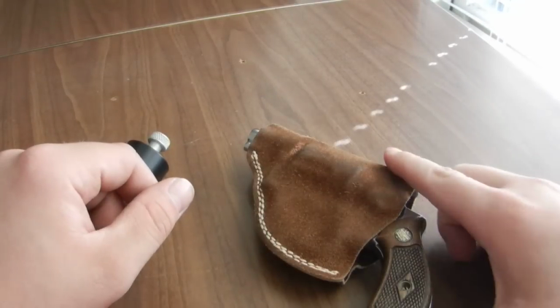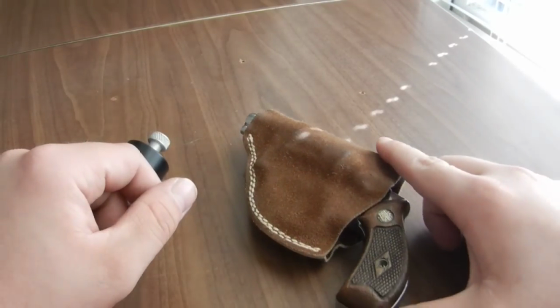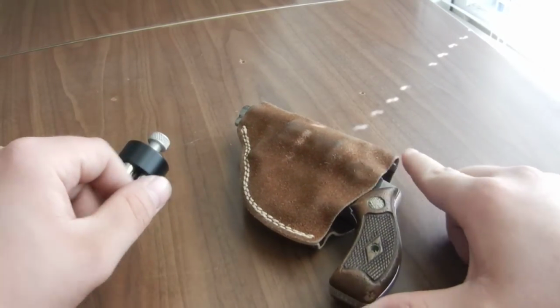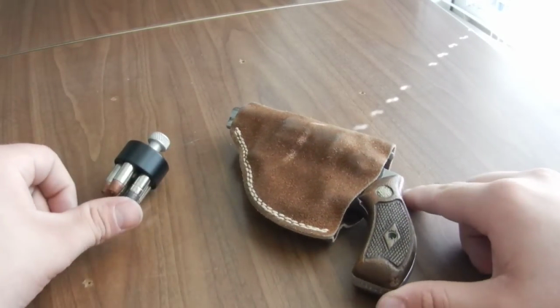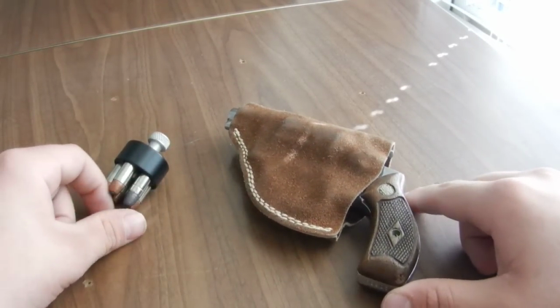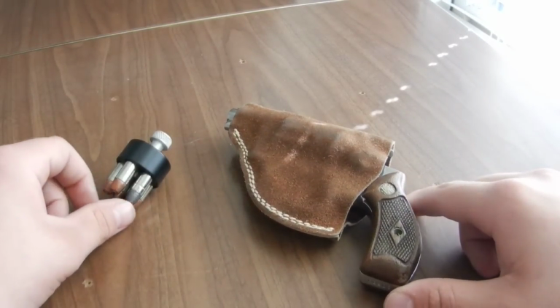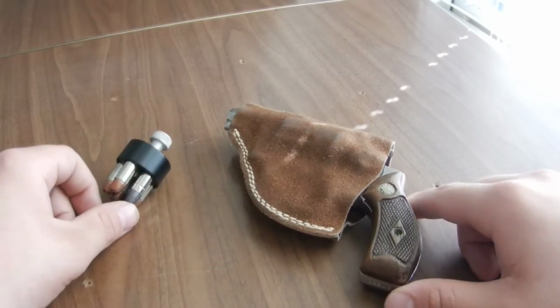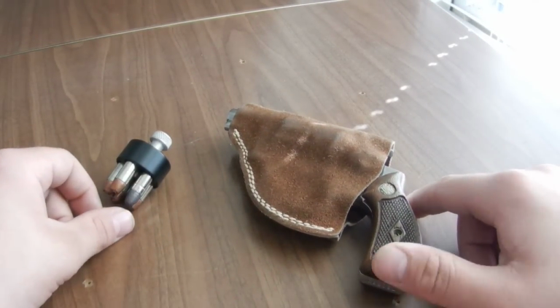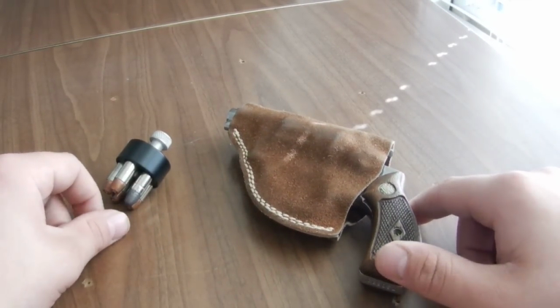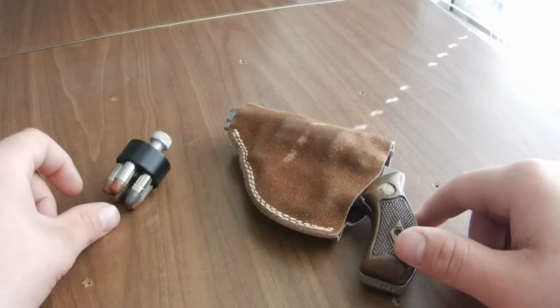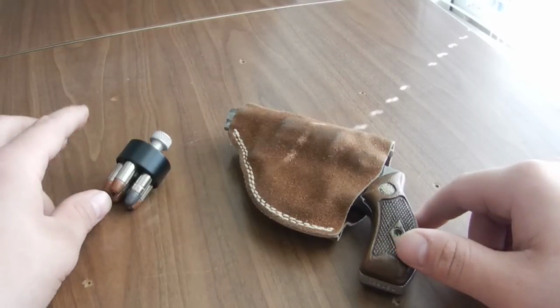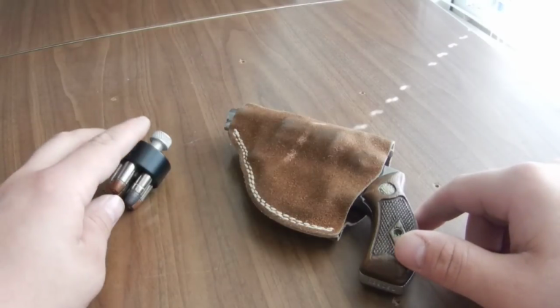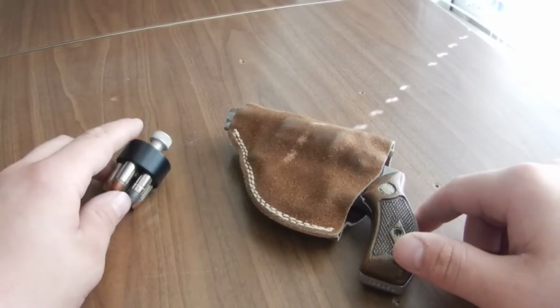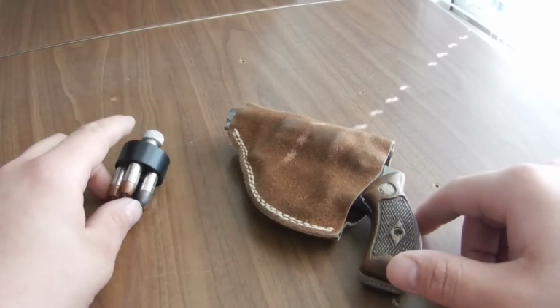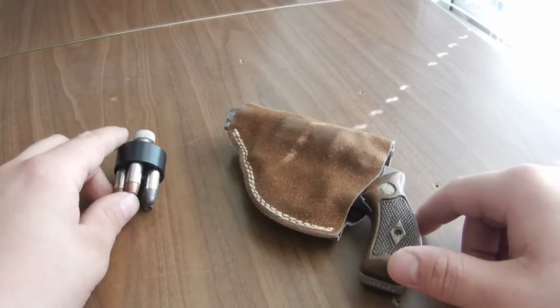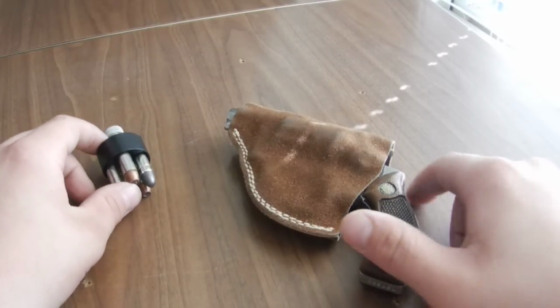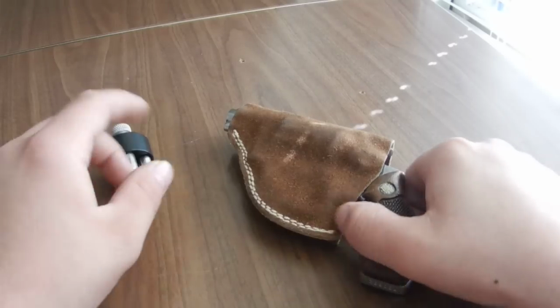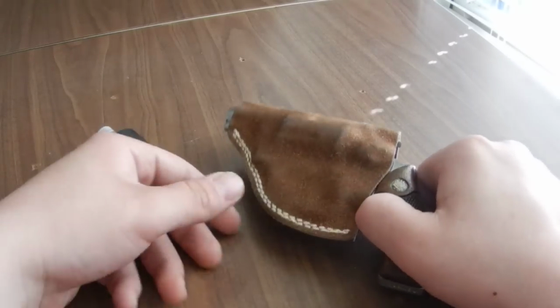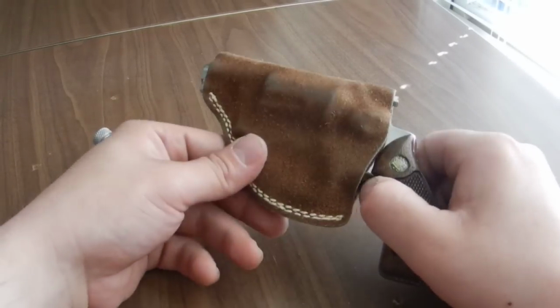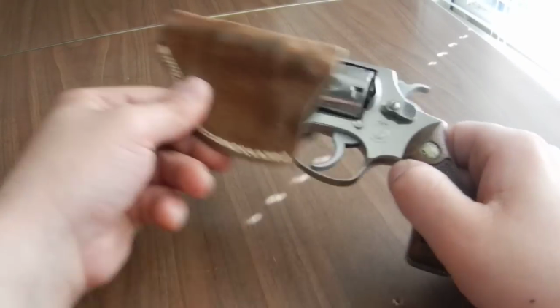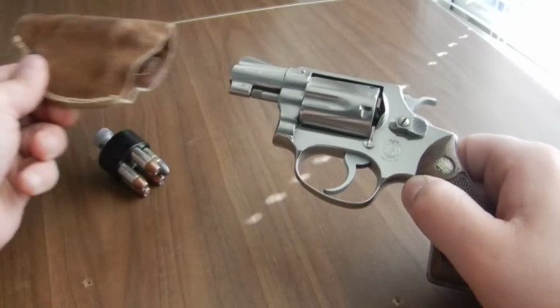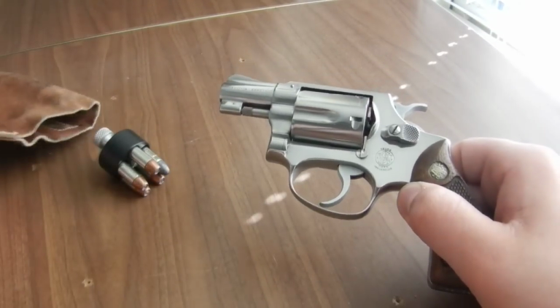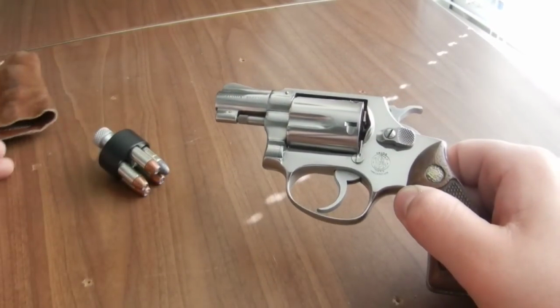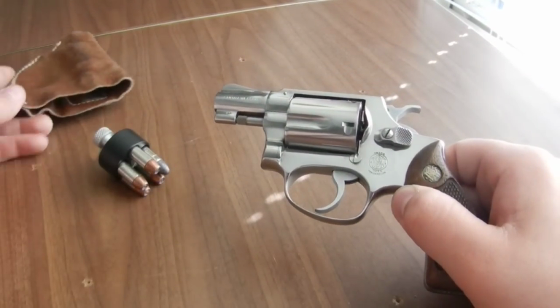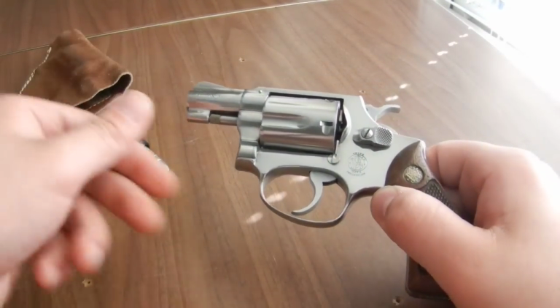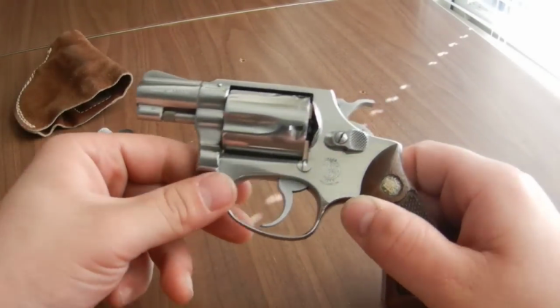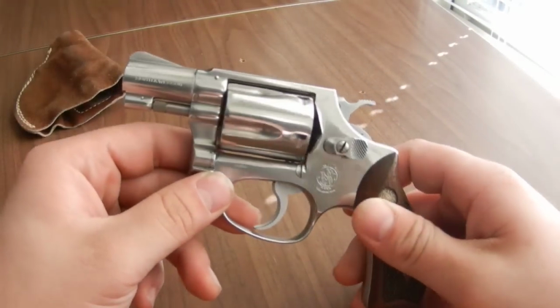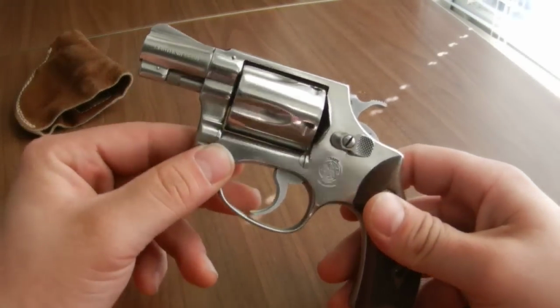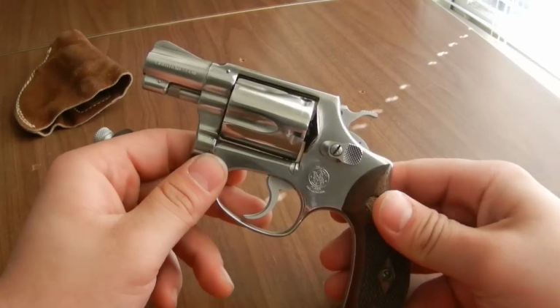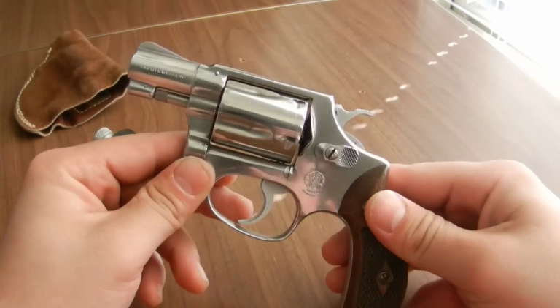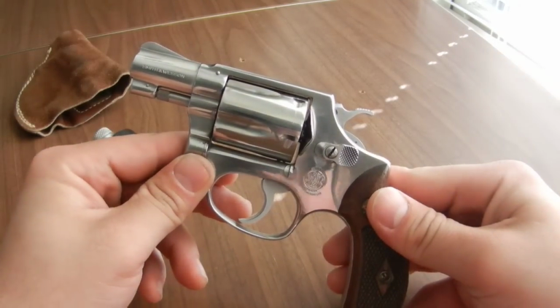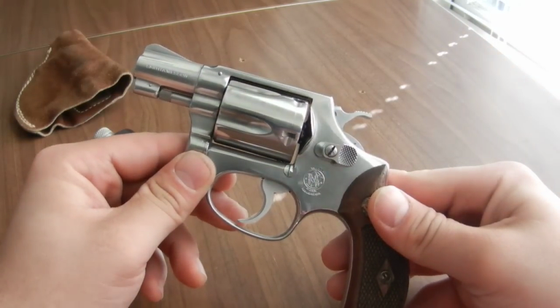Hello everyone and welcome to Machad's Shooting Bench. We have another classic Smith & Wesson revolver to review for you today. Today we're going to be looking at the Smith & Wesson Model 60 5-Shot 38 Special Revolver.